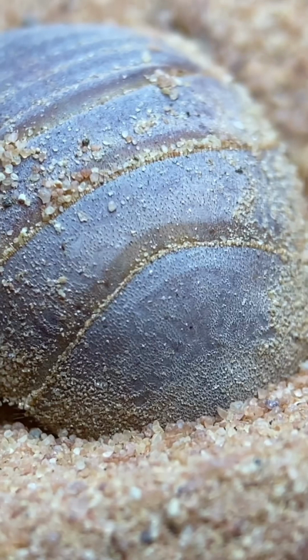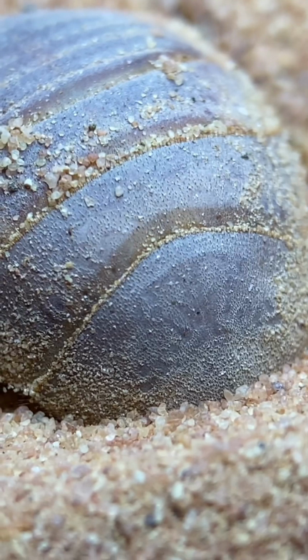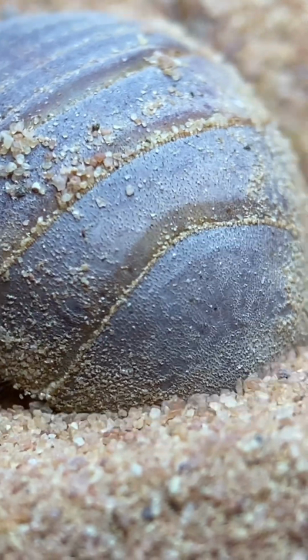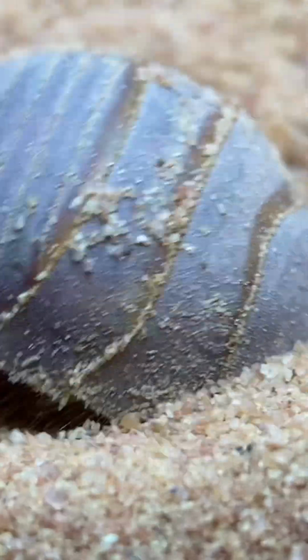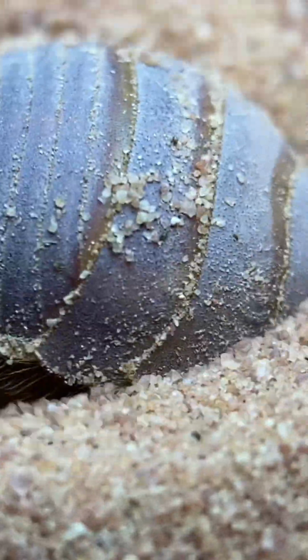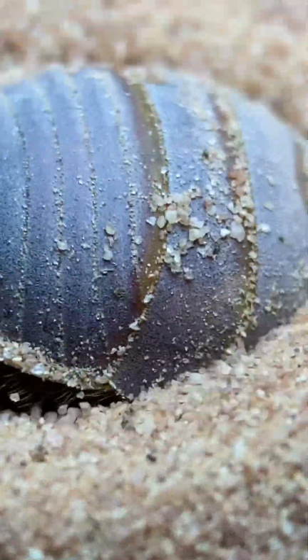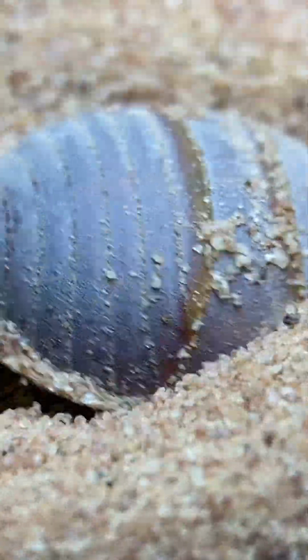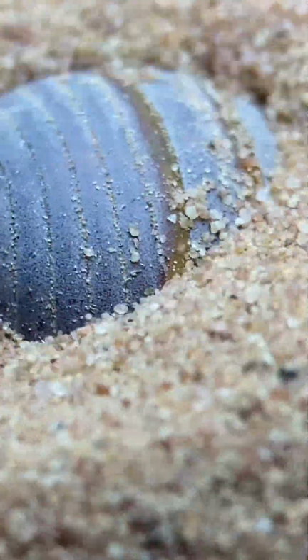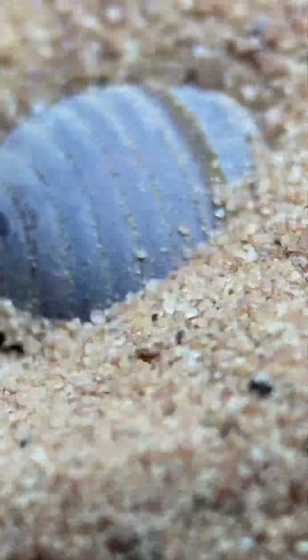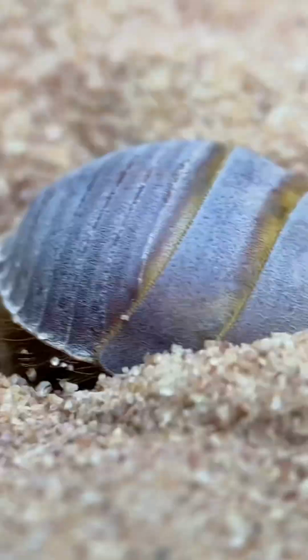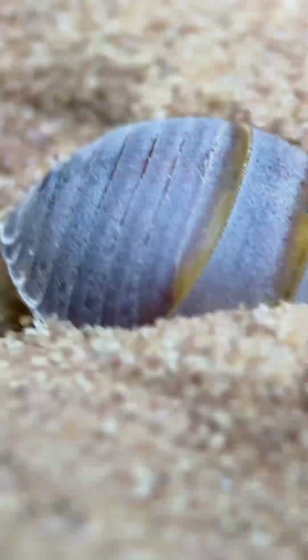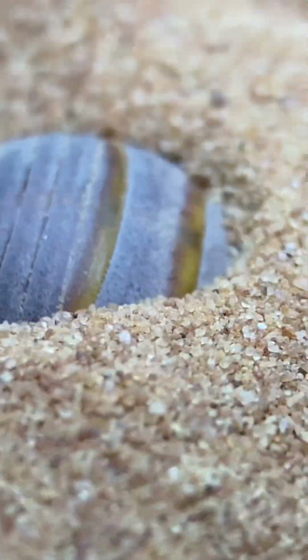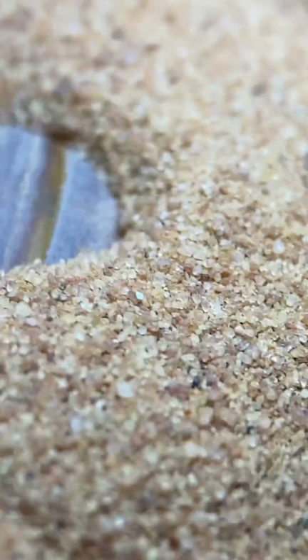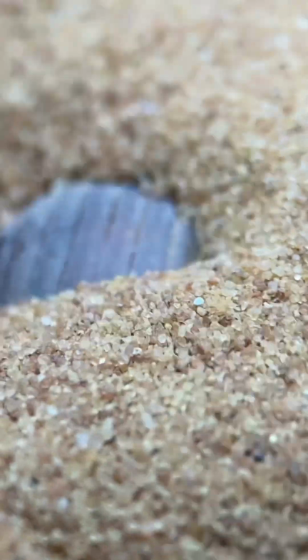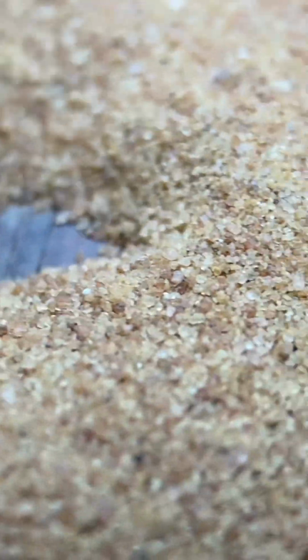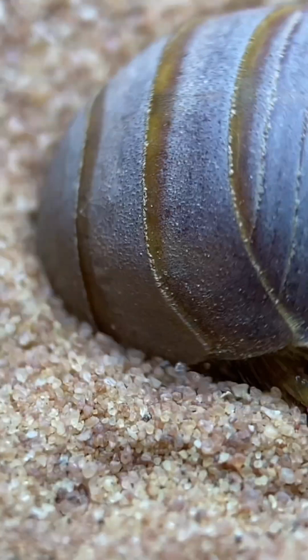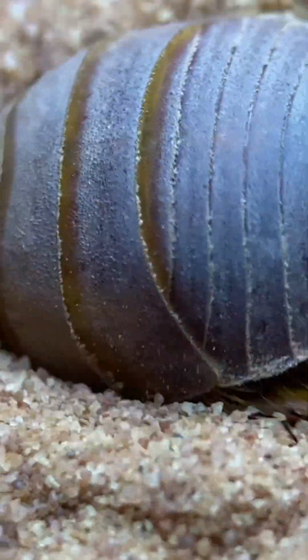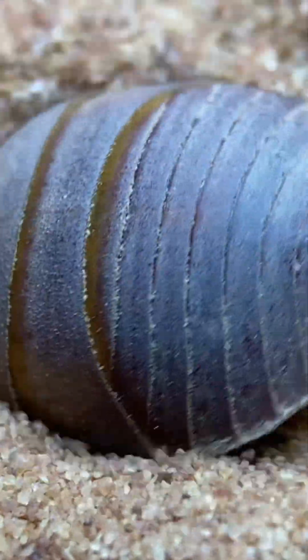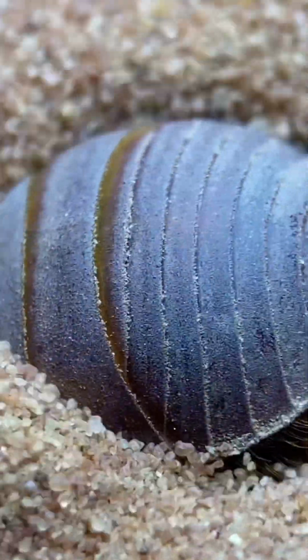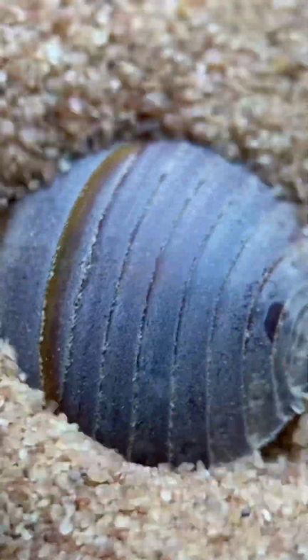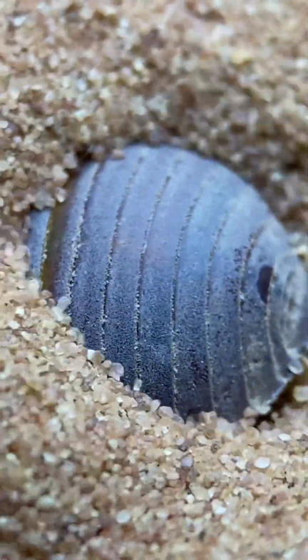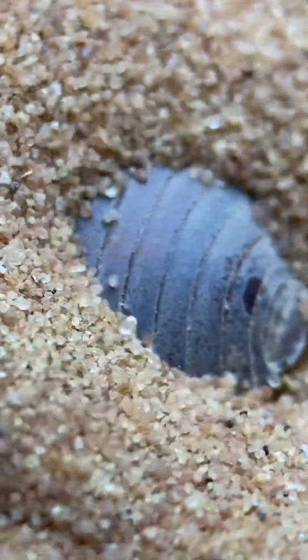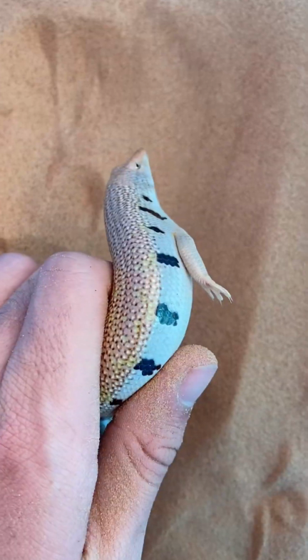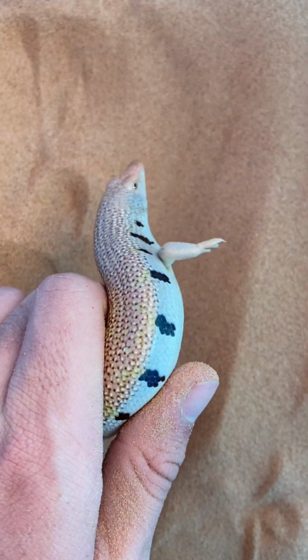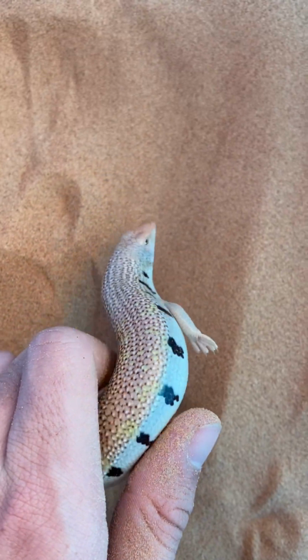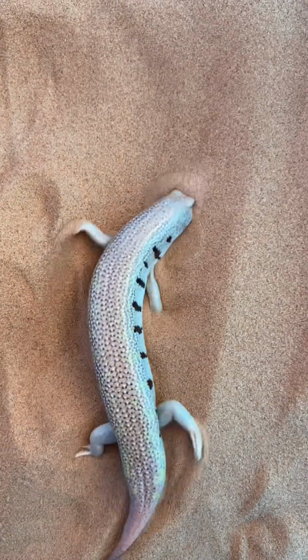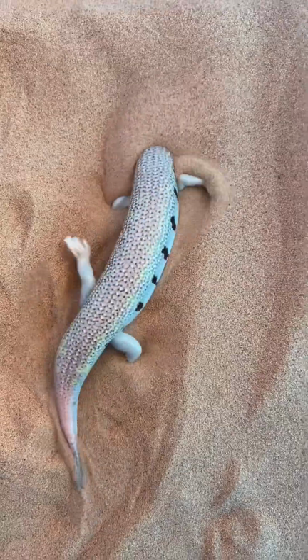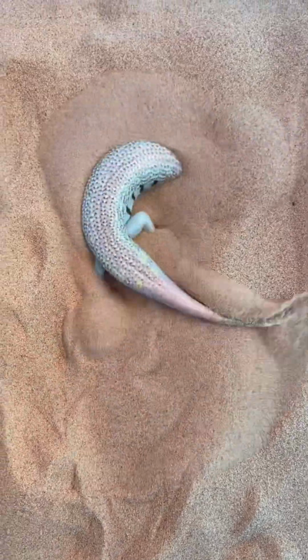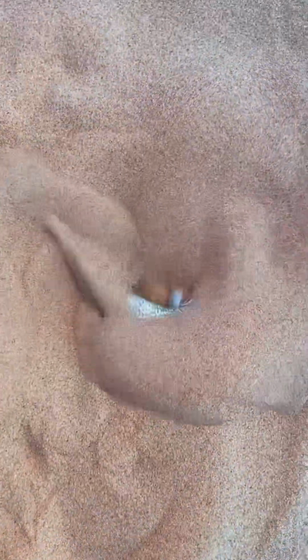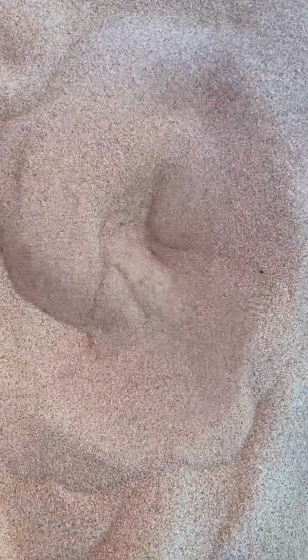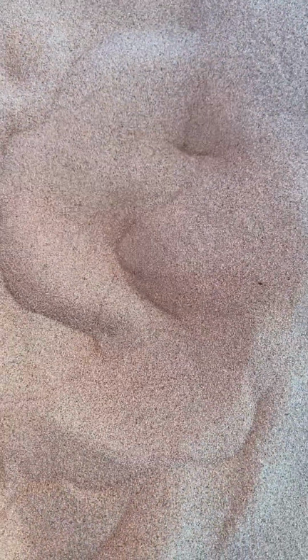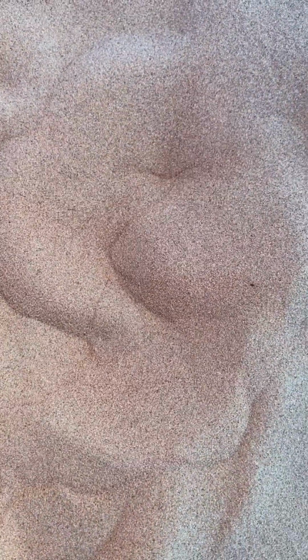These sand roaches also move their body in a manner that loosens surrounding particles, allowing them to effectively swim through the sand — an adaptation found in numerous other sand-dwelling animals and made famous by the sandfish that are also found in the same habitats as these roaches.